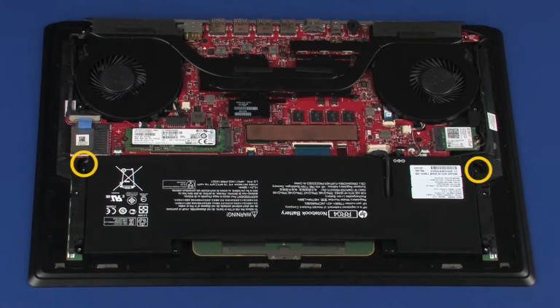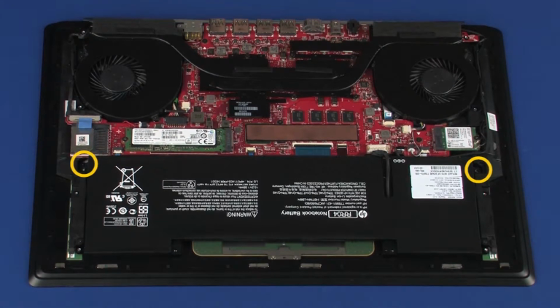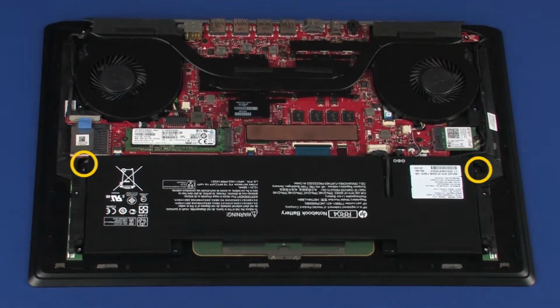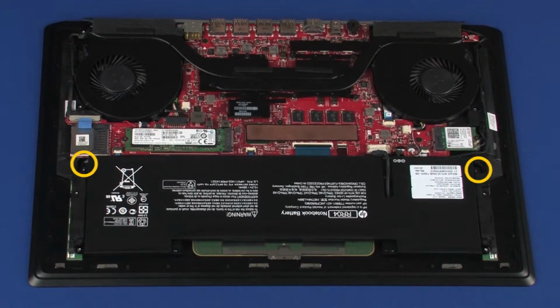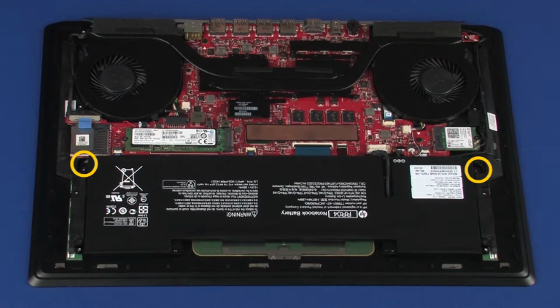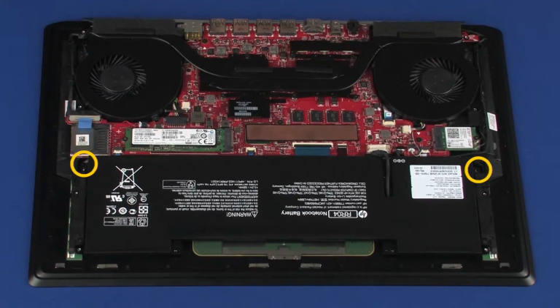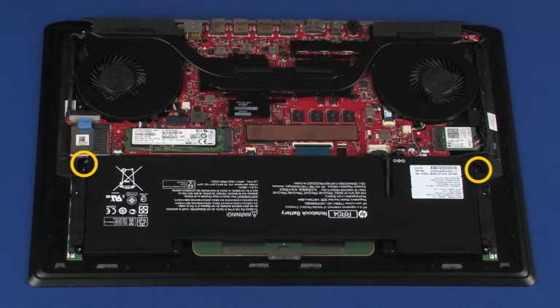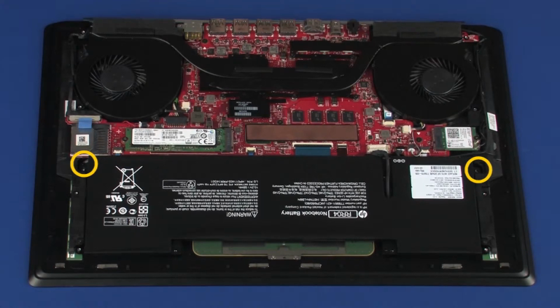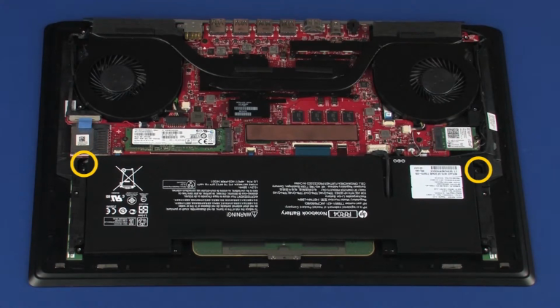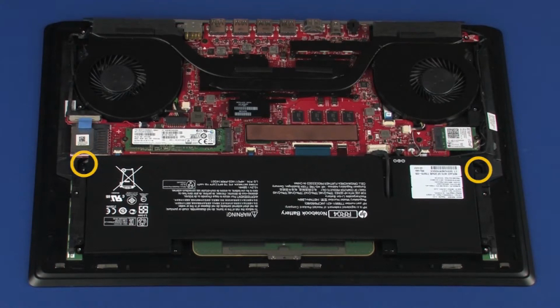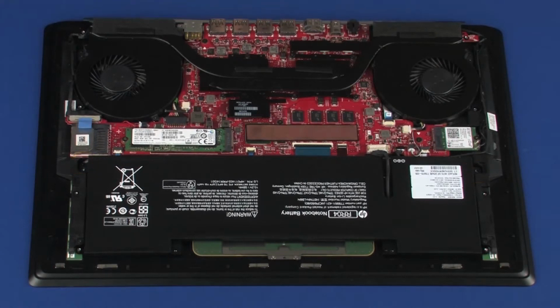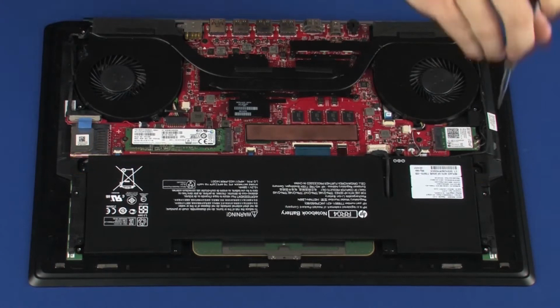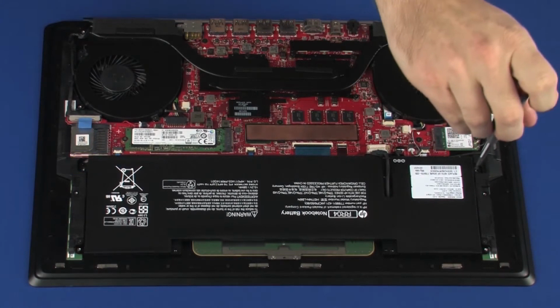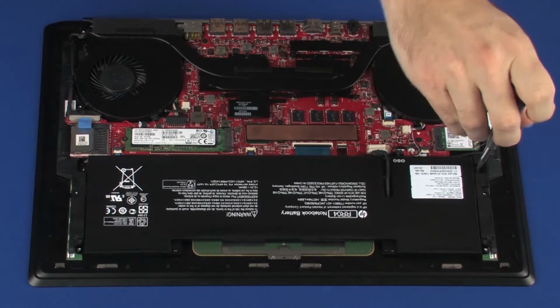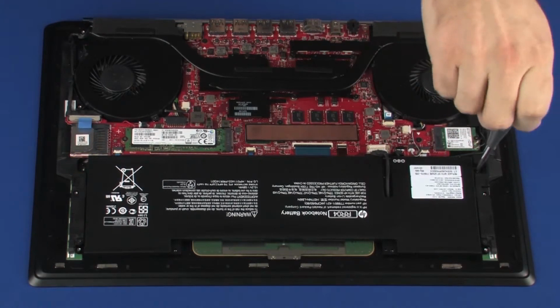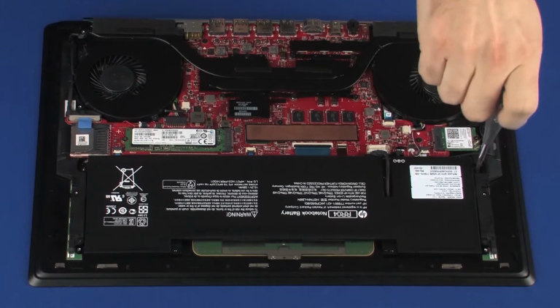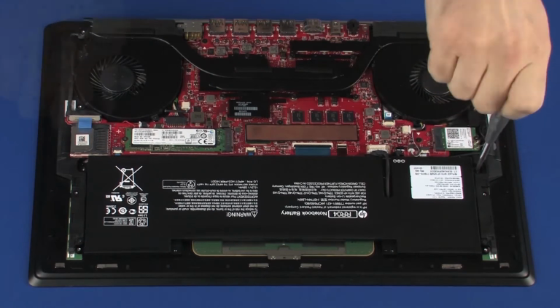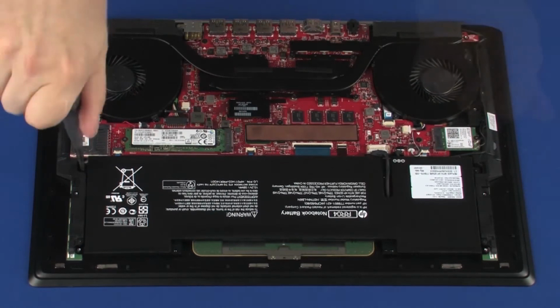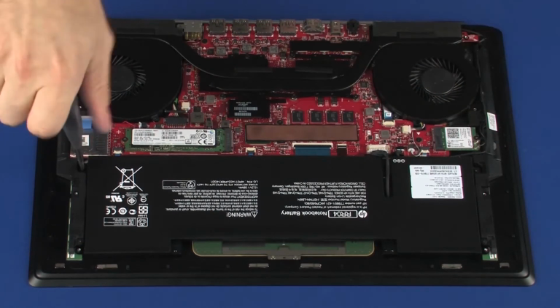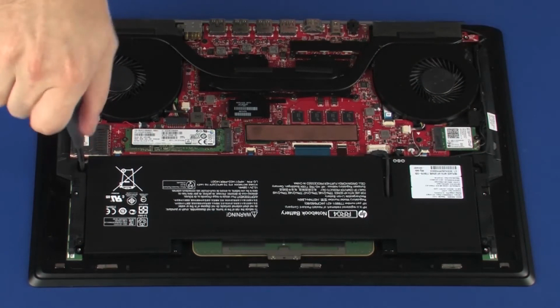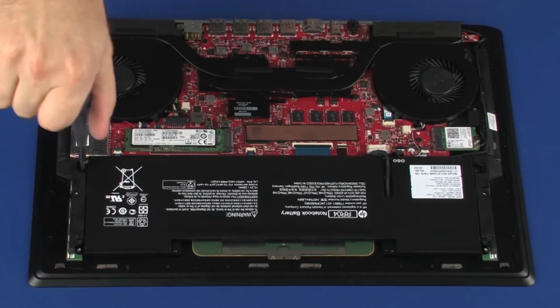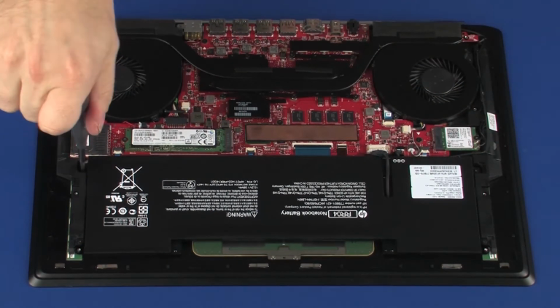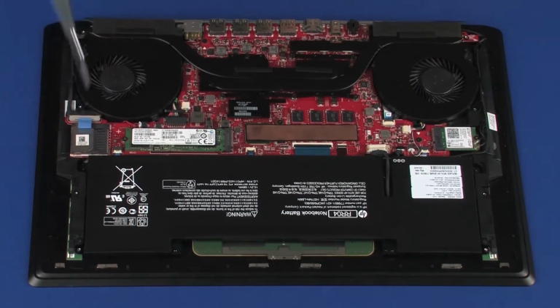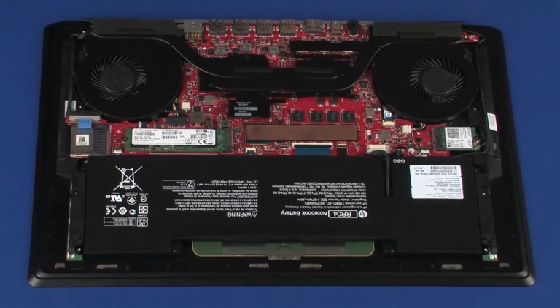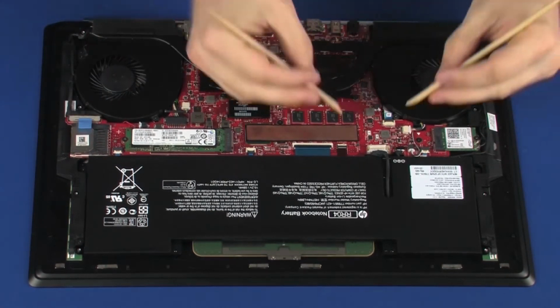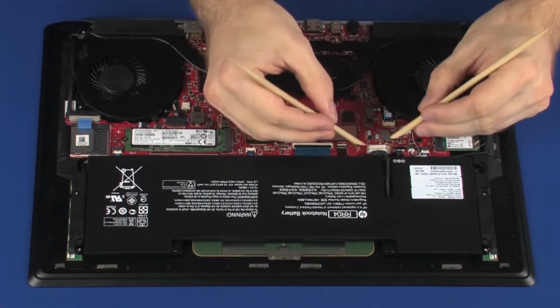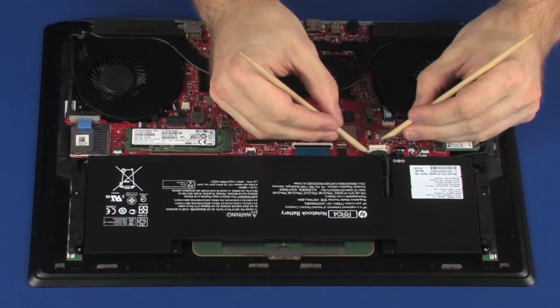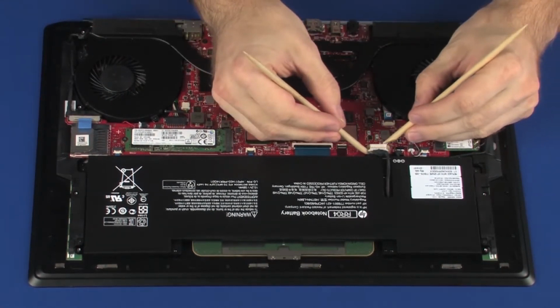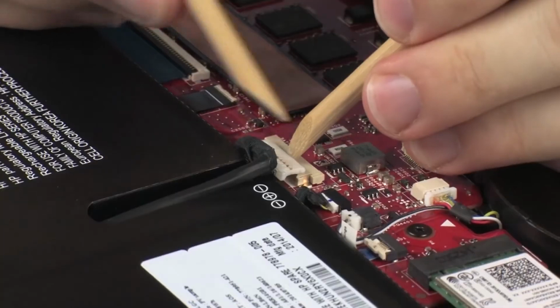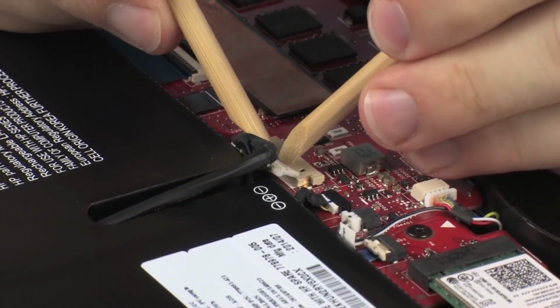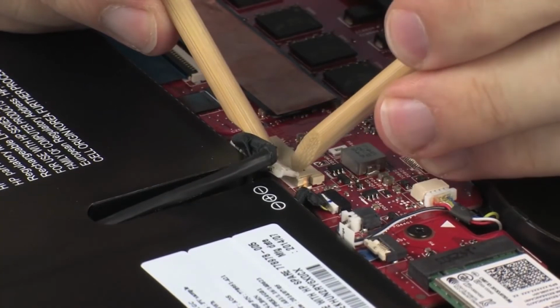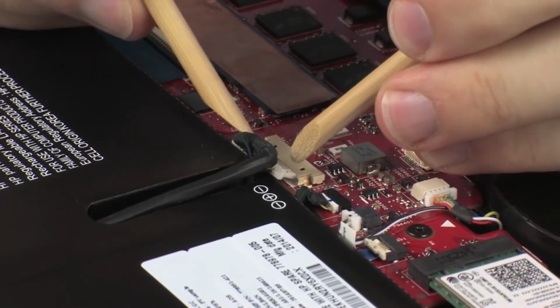Replace the two 3 mm P1 Phillips-head screws that secure the battery to the top cover. Connect the battery cable into its connector on the system board.